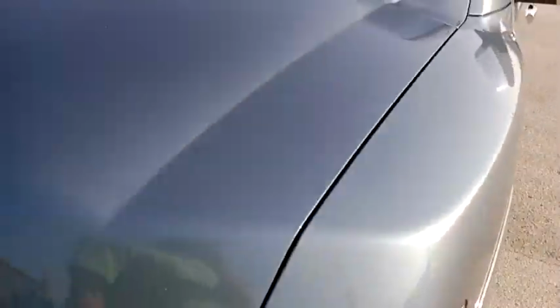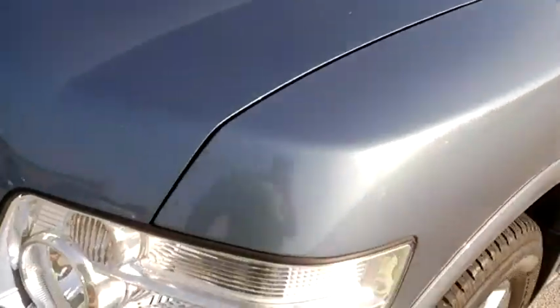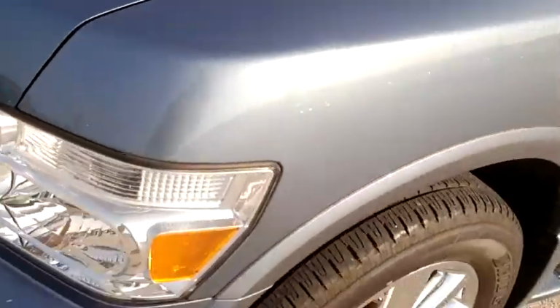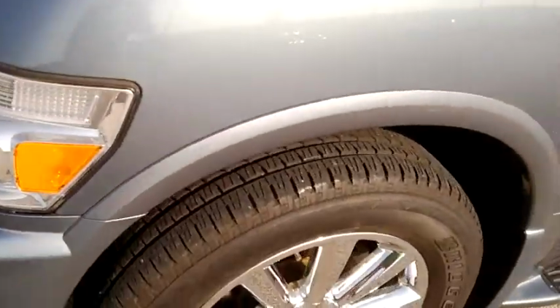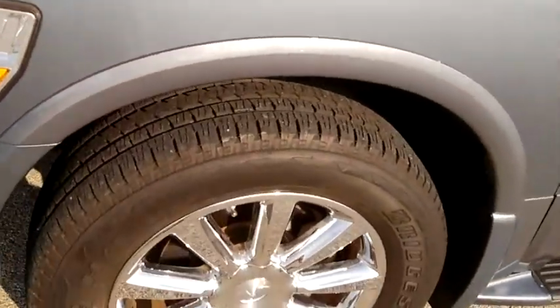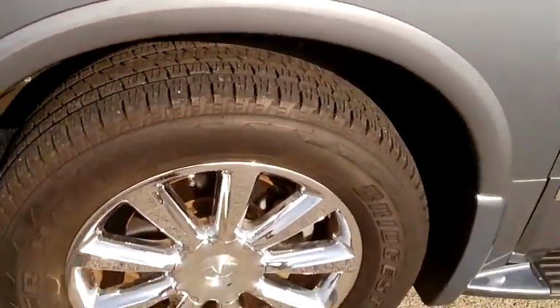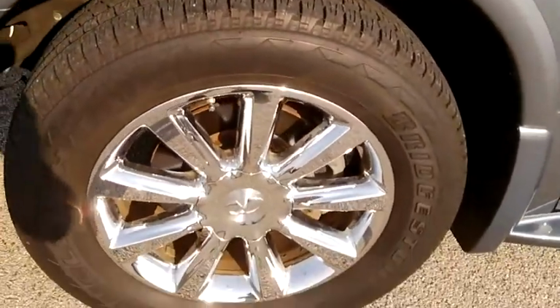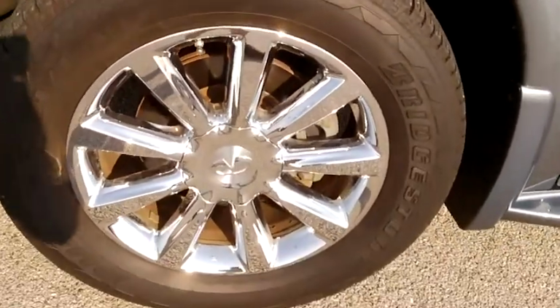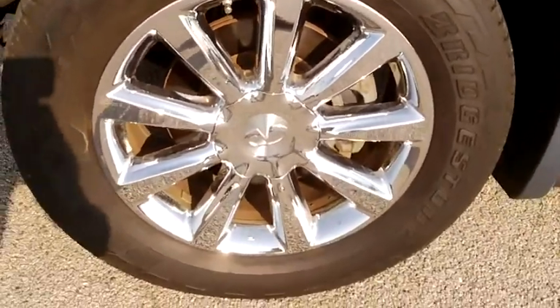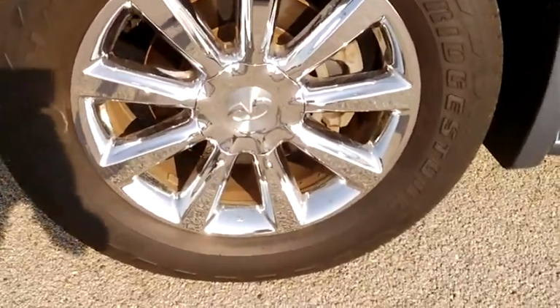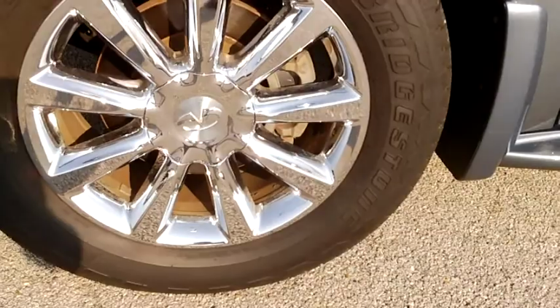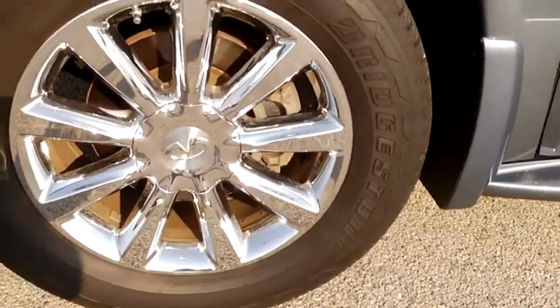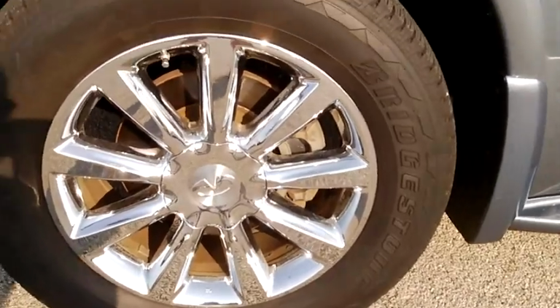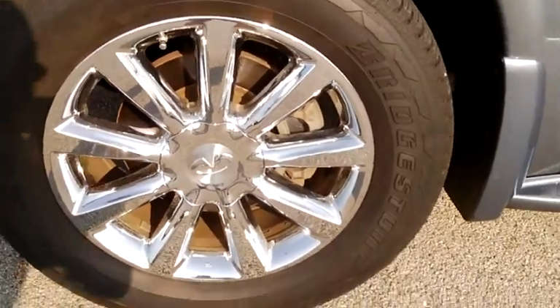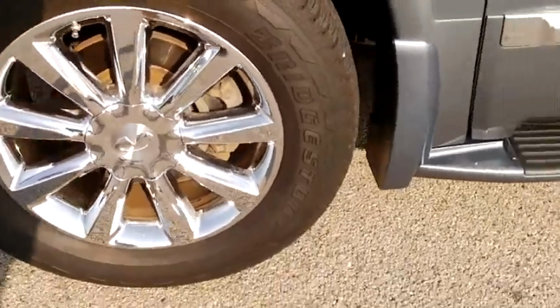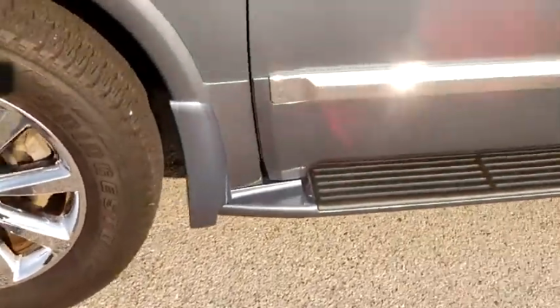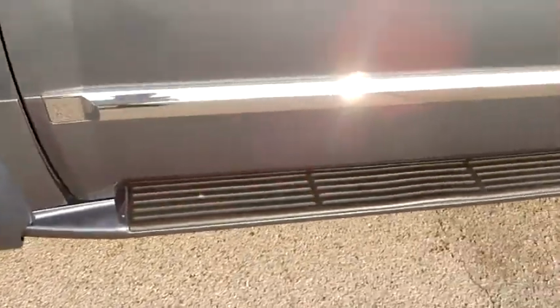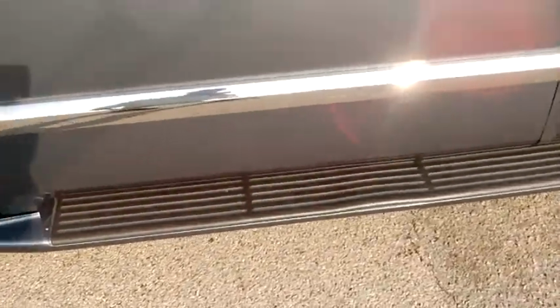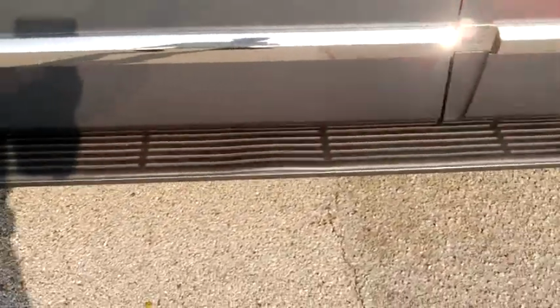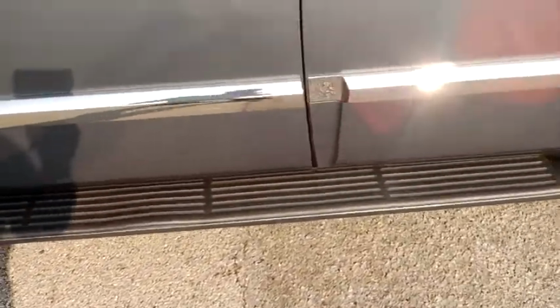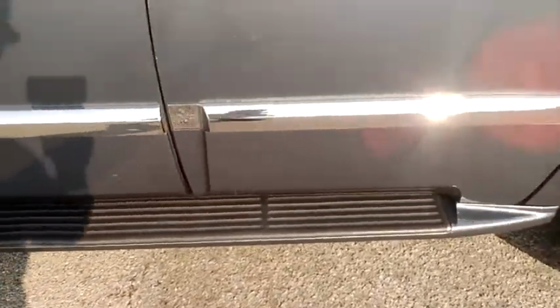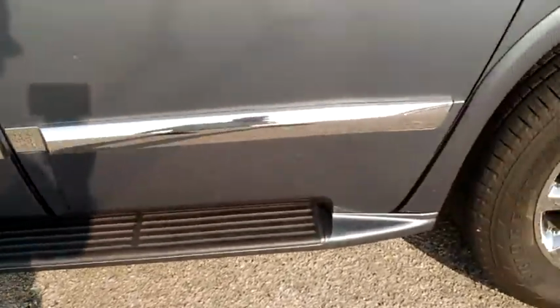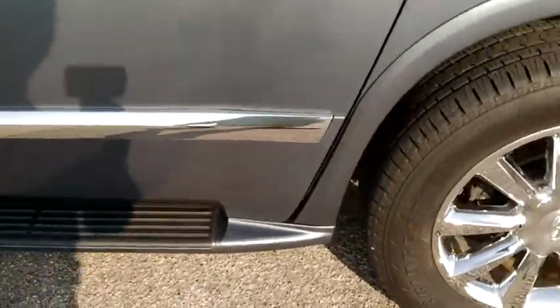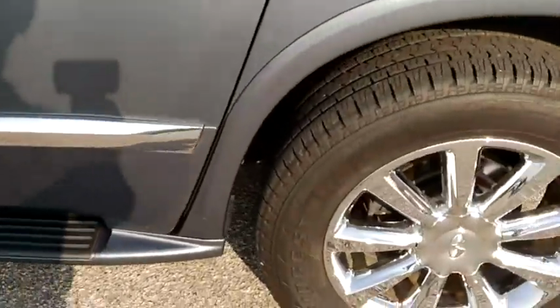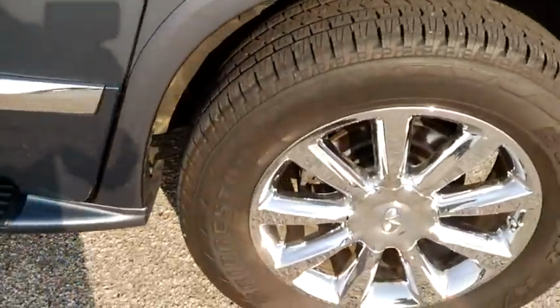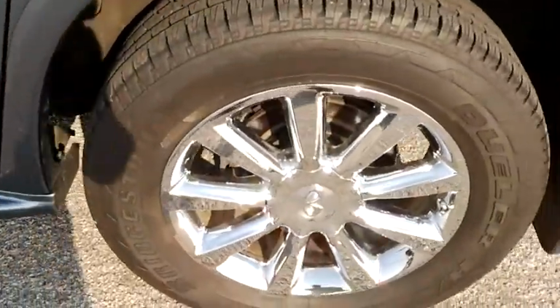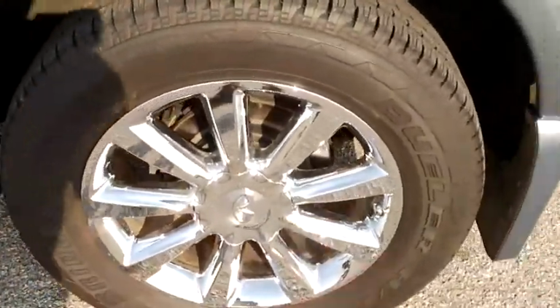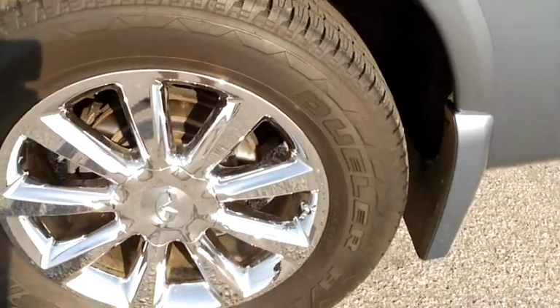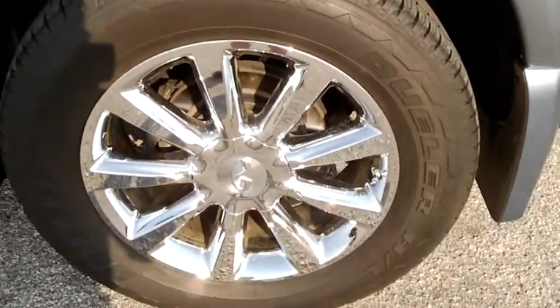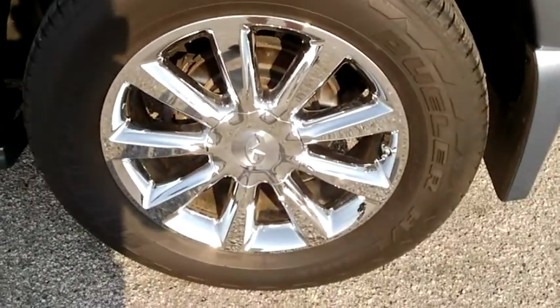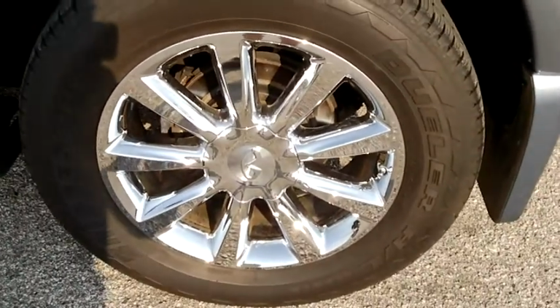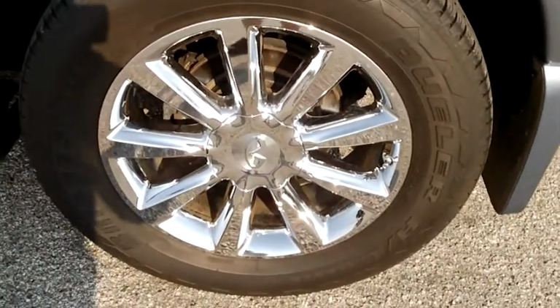I'm going to do the wheels. You can see there everything looks good. There's the lower trim and rear wheel.